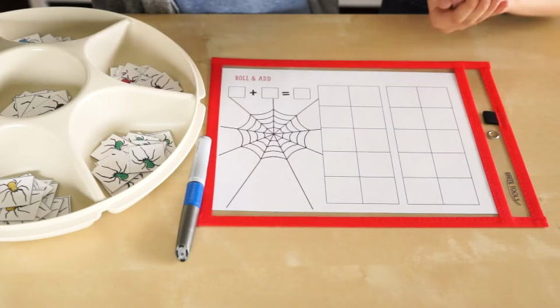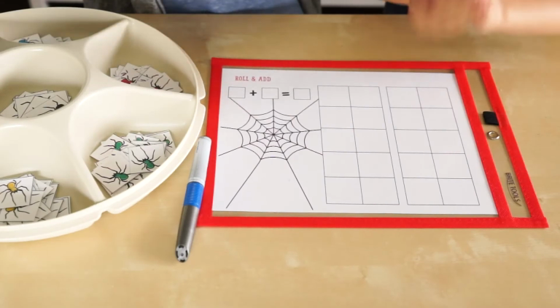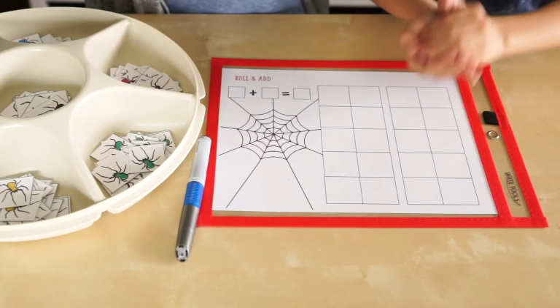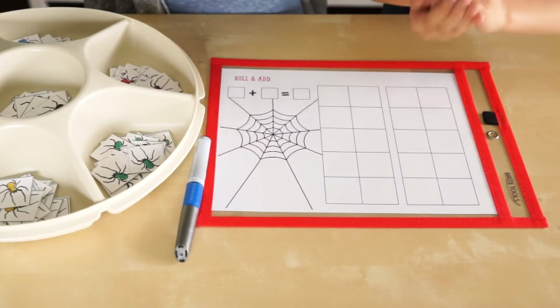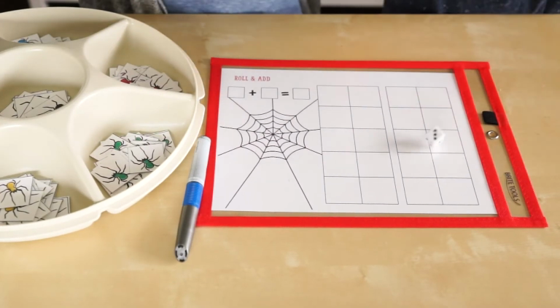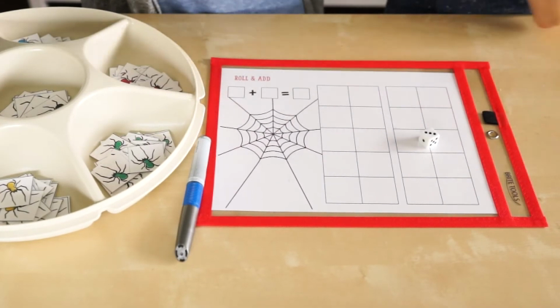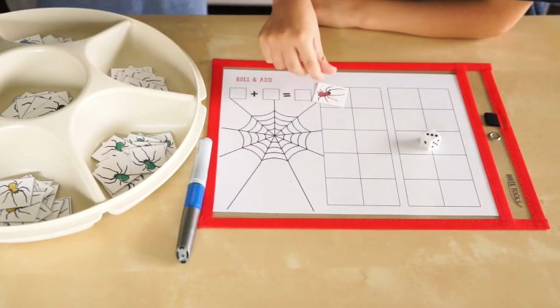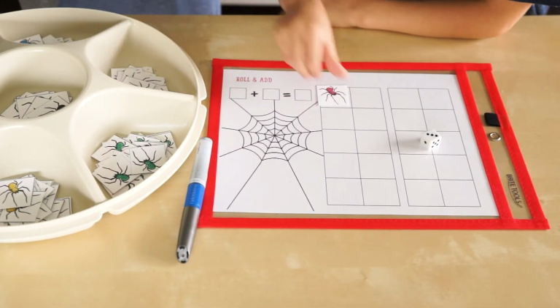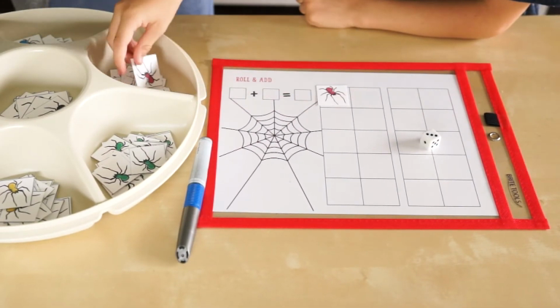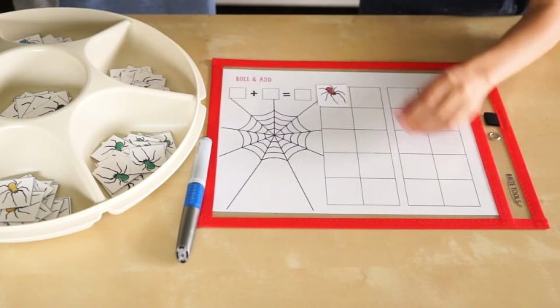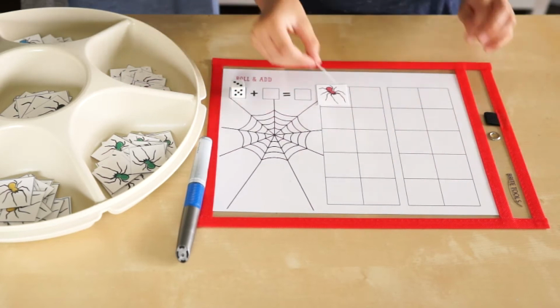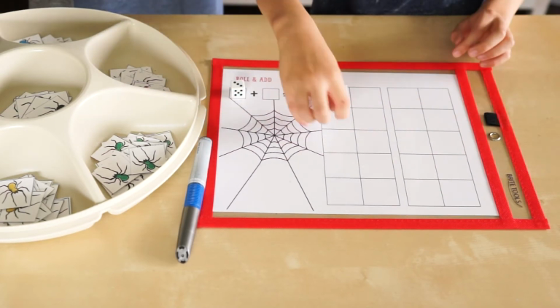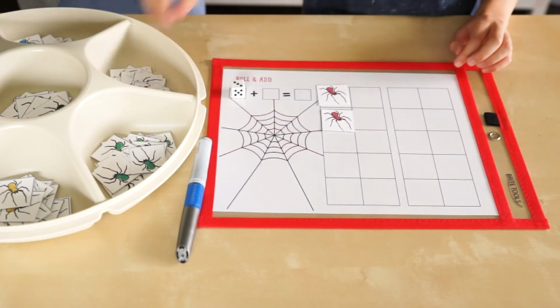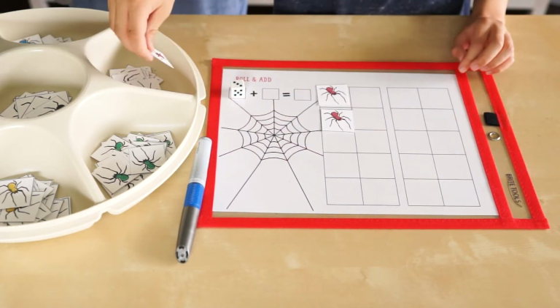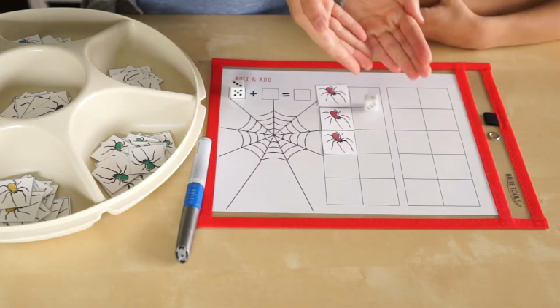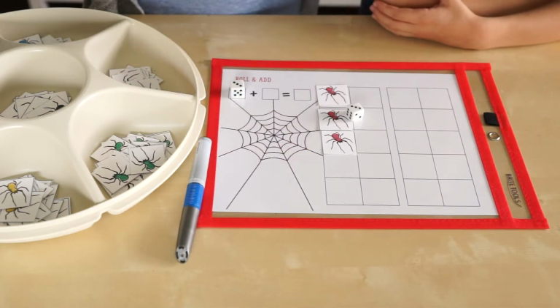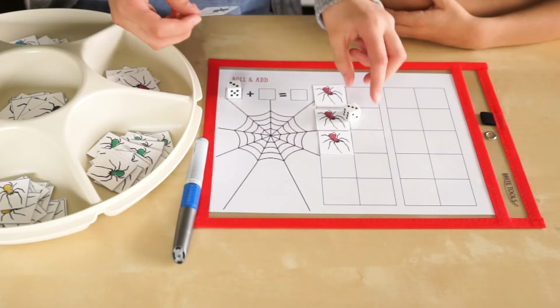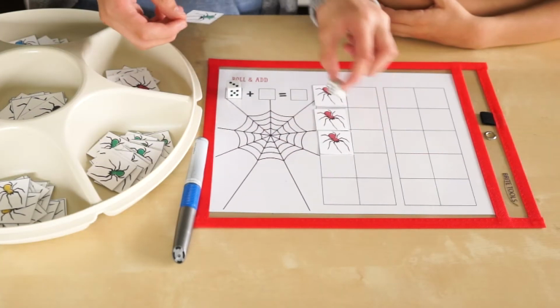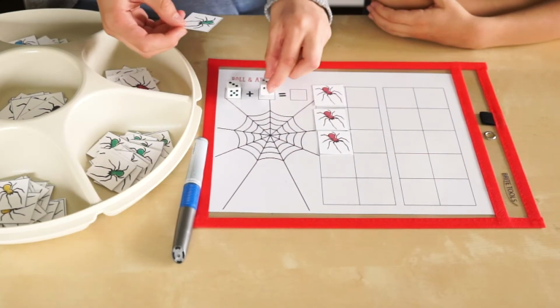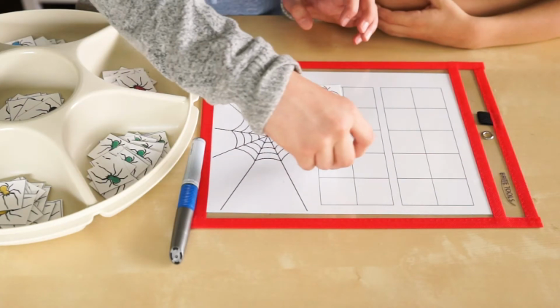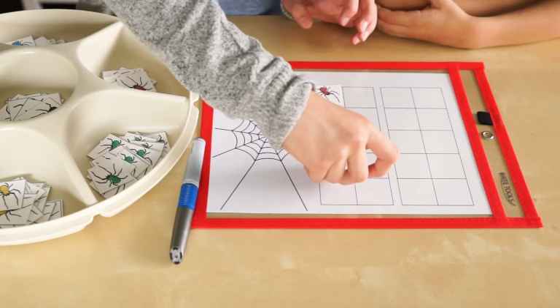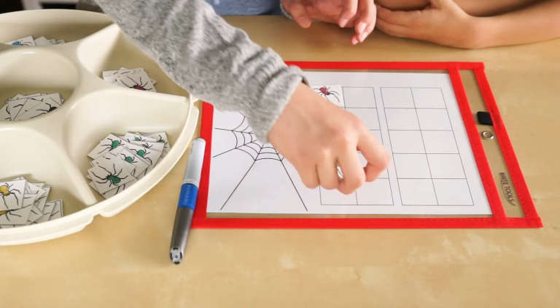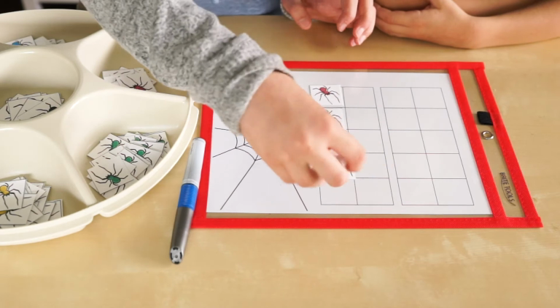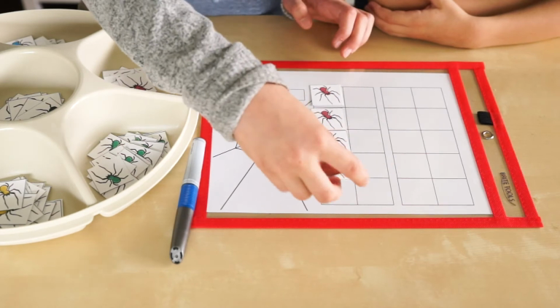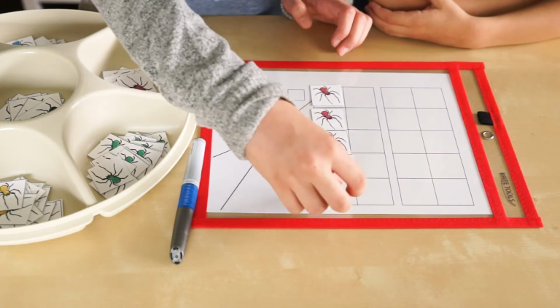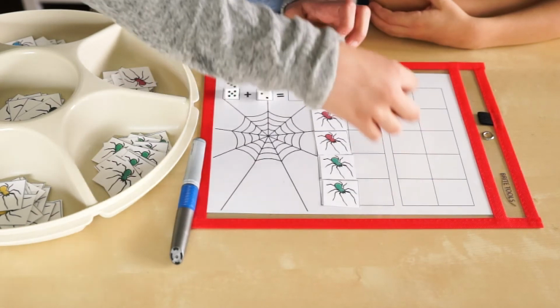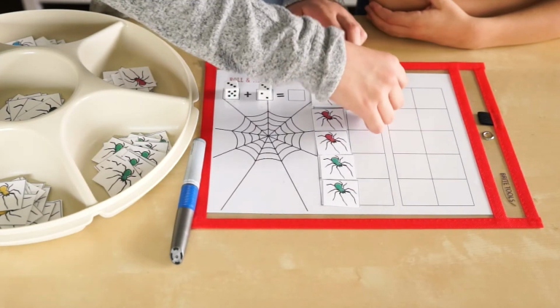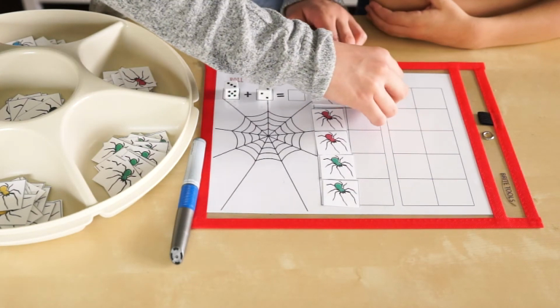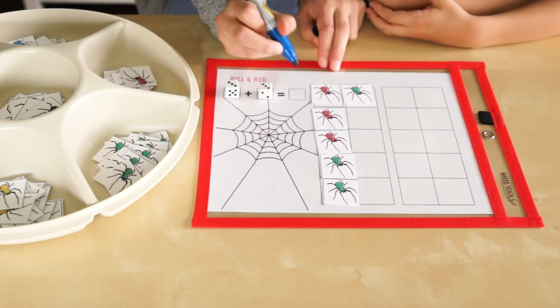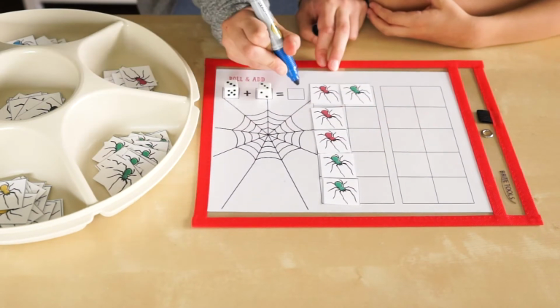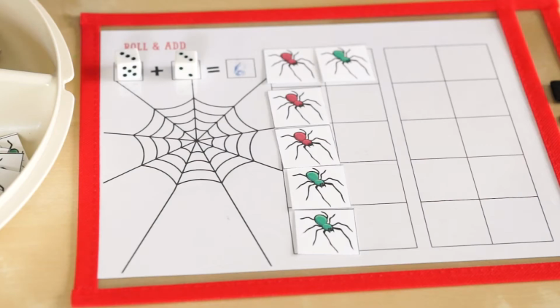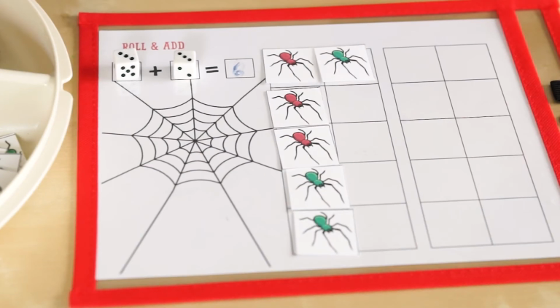Let's roll and add. Three. One, two, three. Three, four, five, six. Six is our answer.